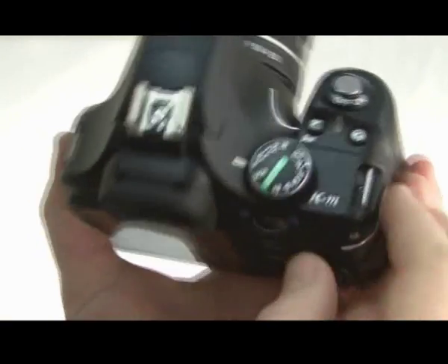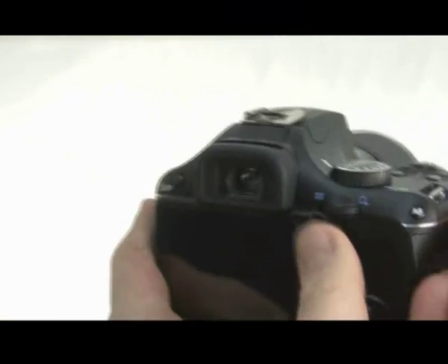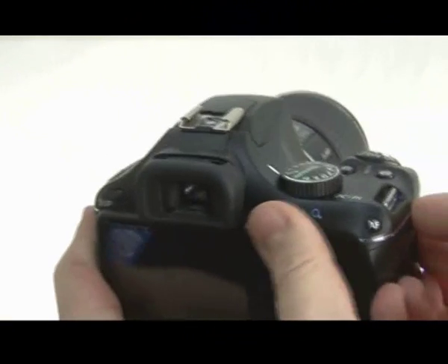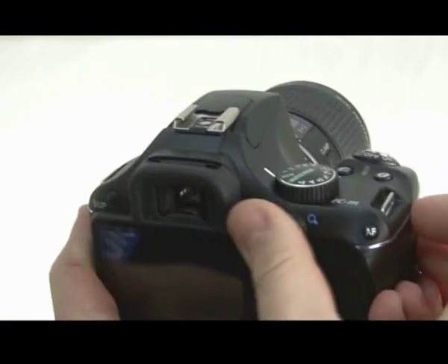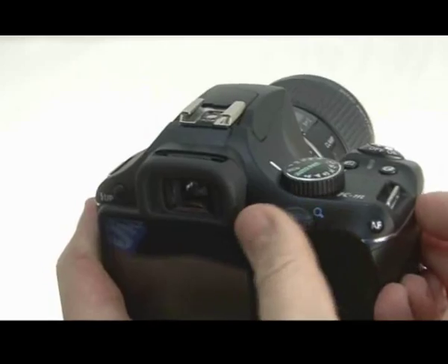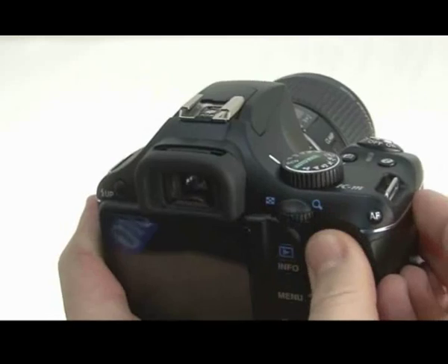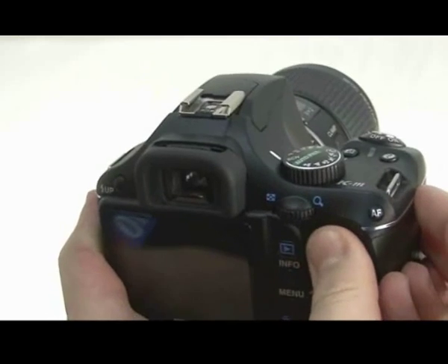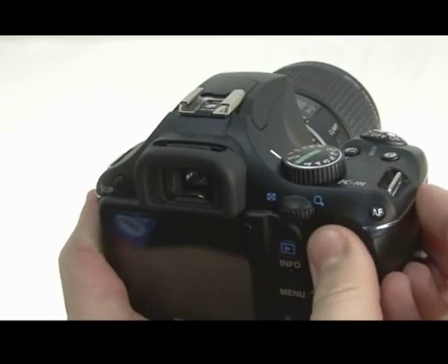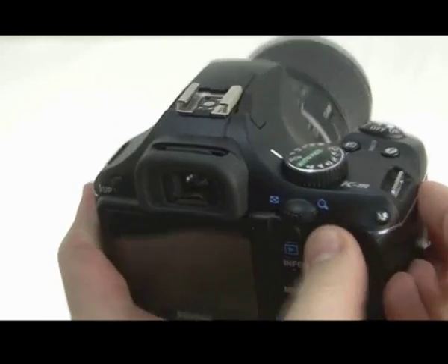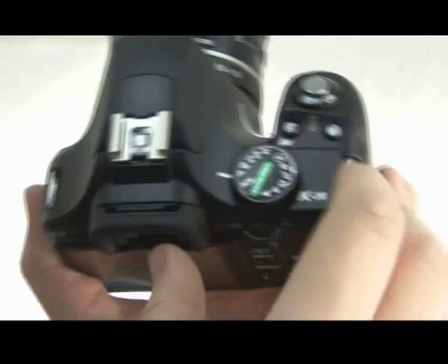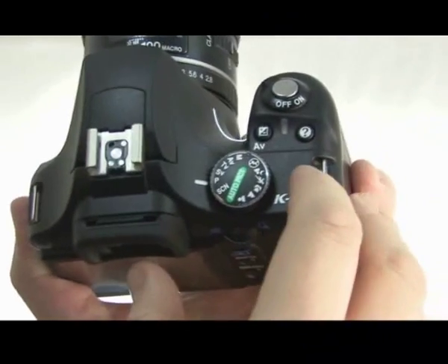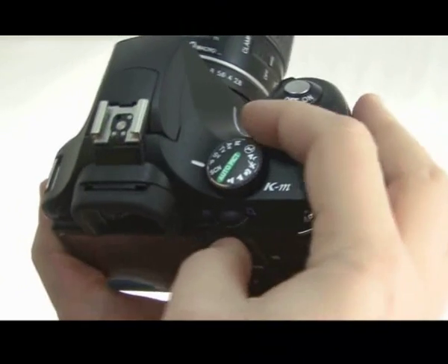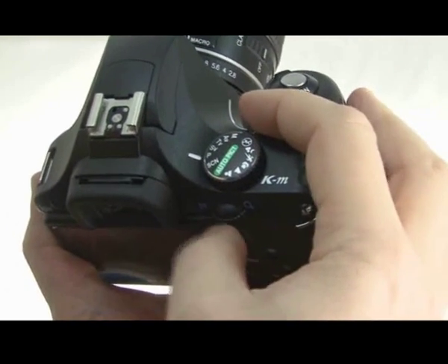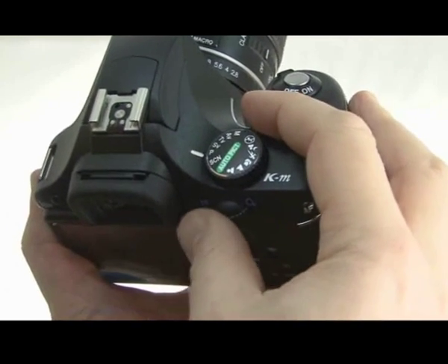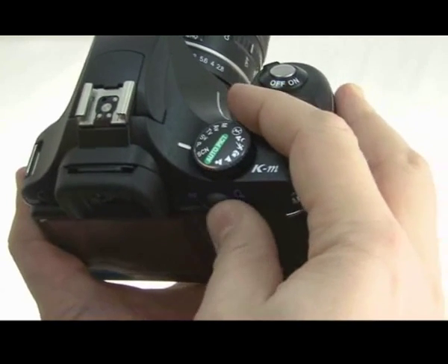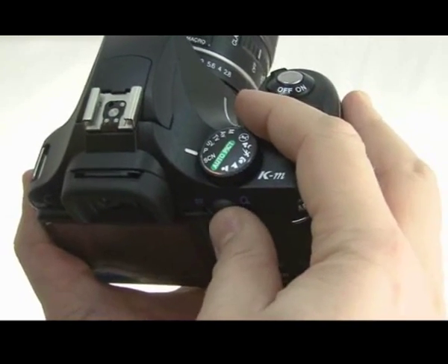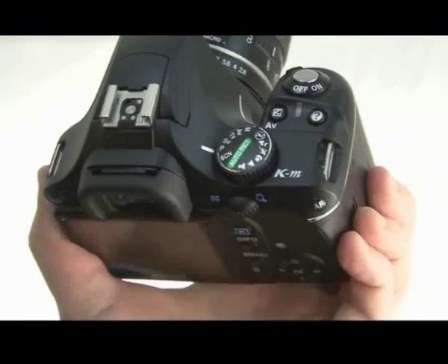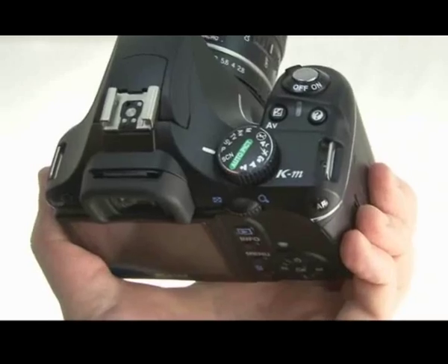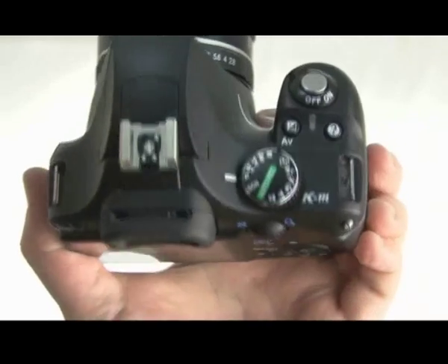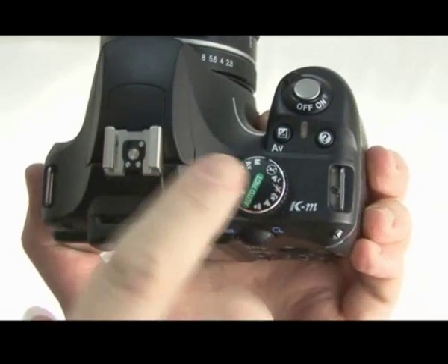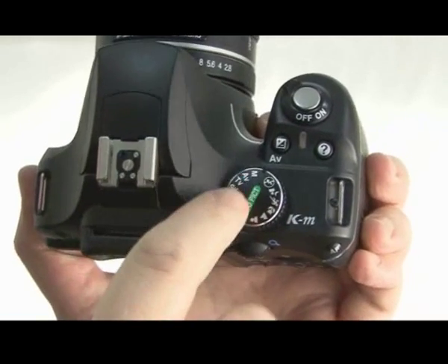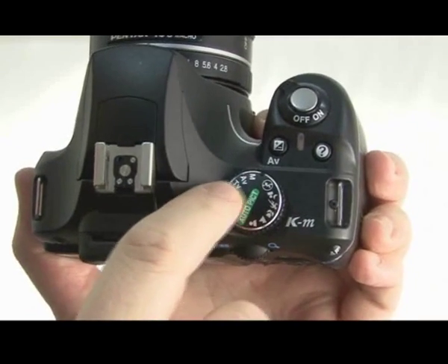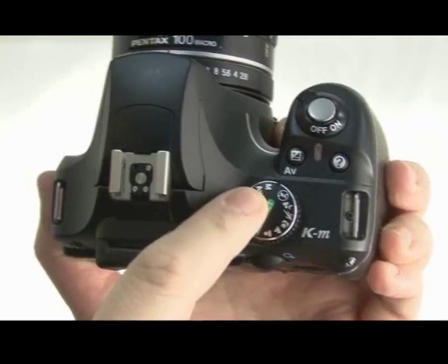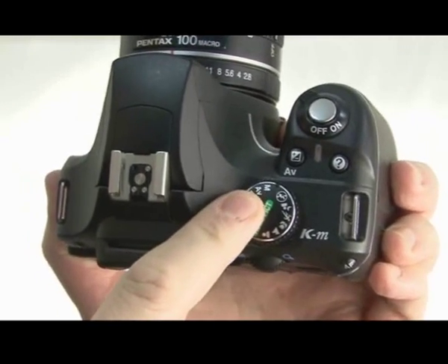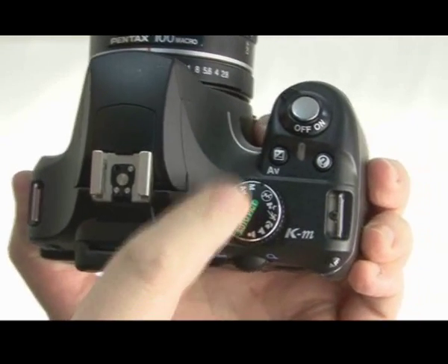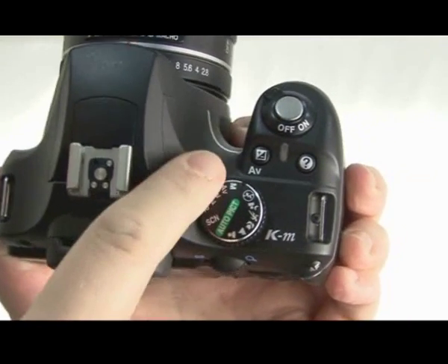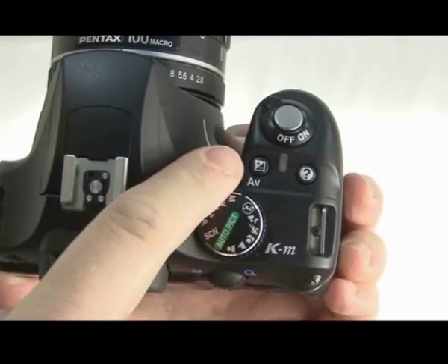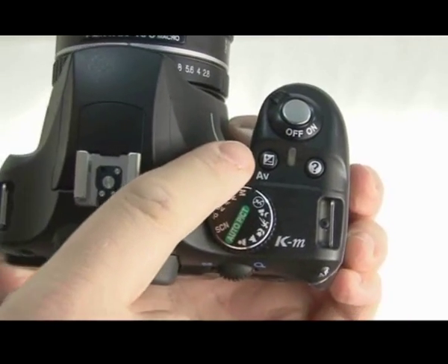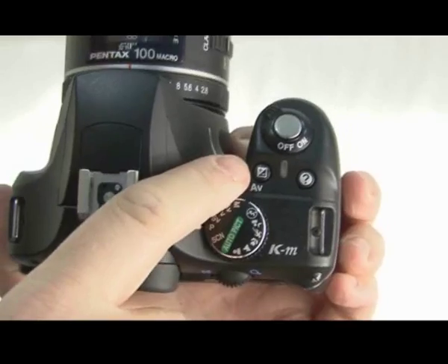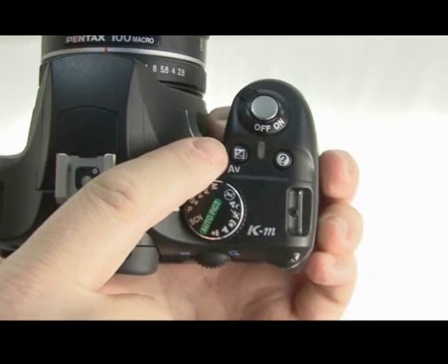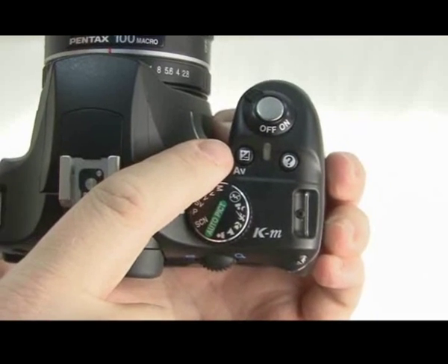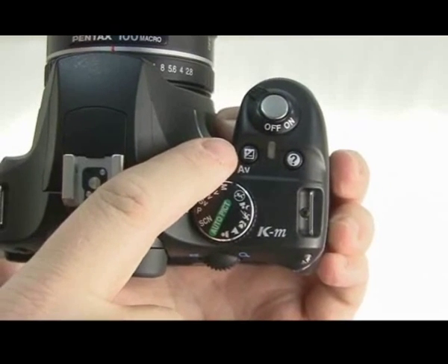The button above is for choosing the aperture when you're in manual mode. The wheel on the back will automatically change the shutter speed, and then when you want to do the aperture, you hold the AV button down and it'll change the aperture instead. When you're in either shutter or aperture priority, that button is used for exposure compensation.